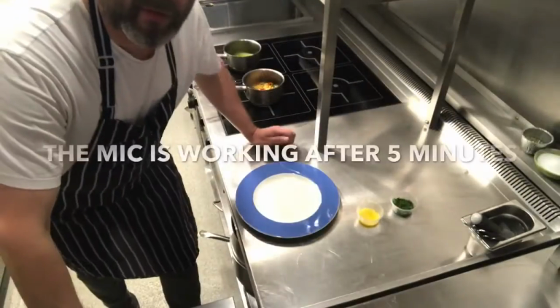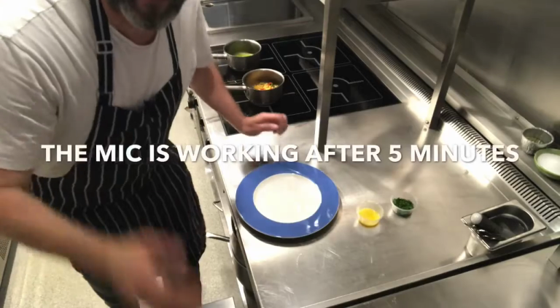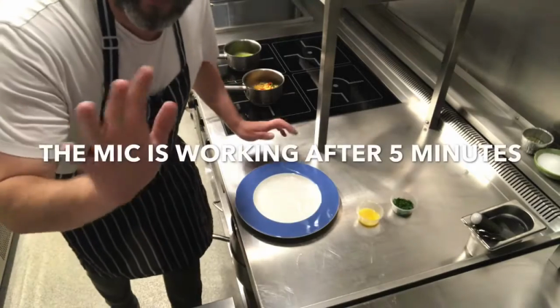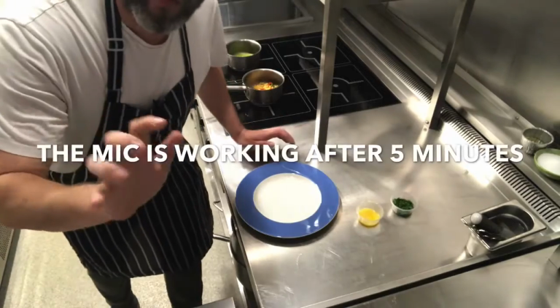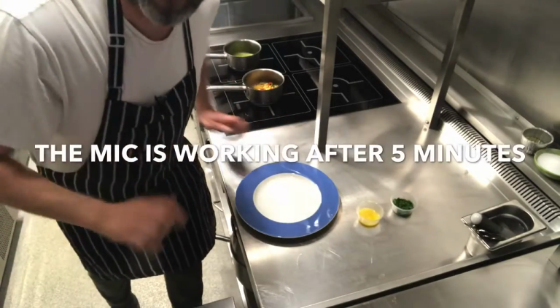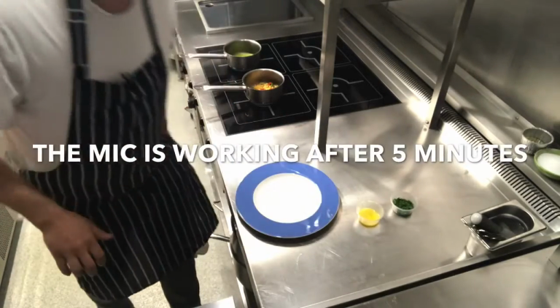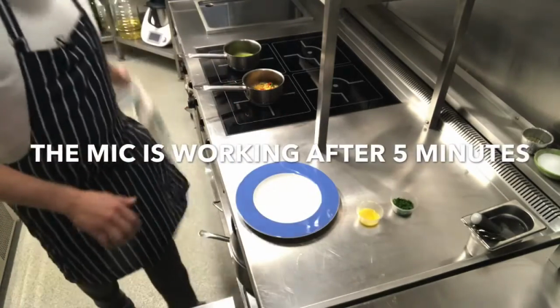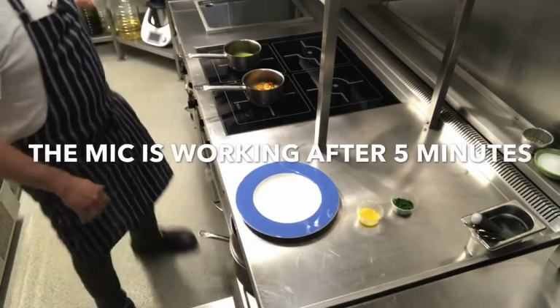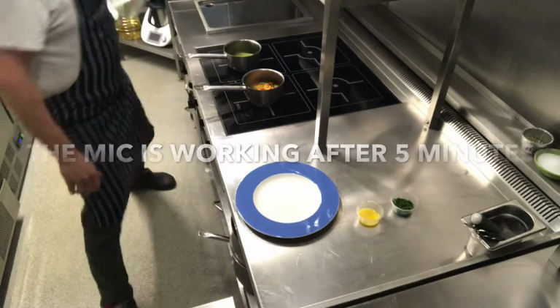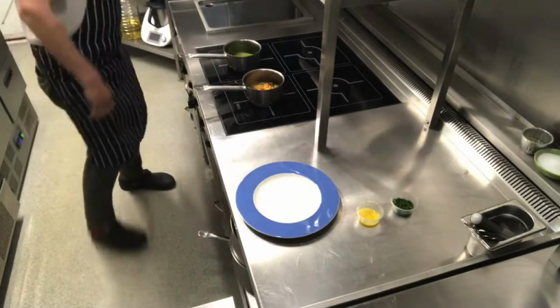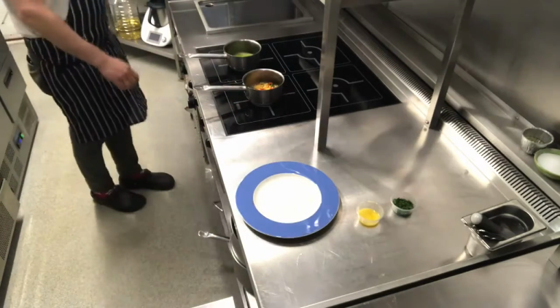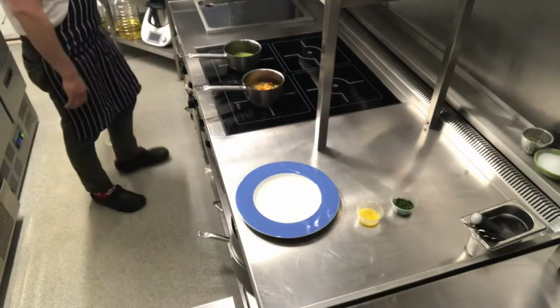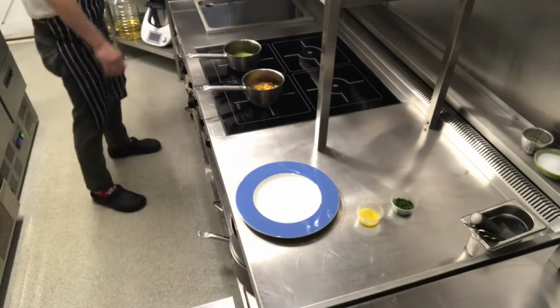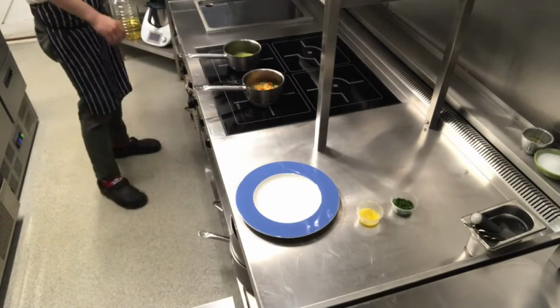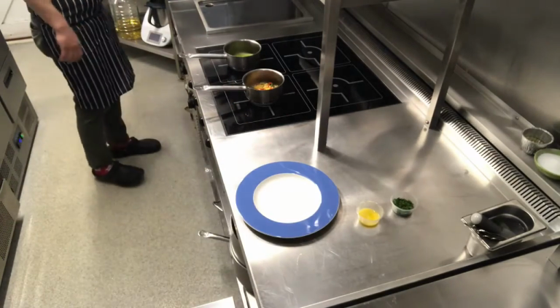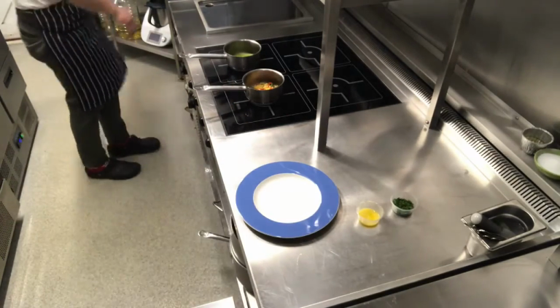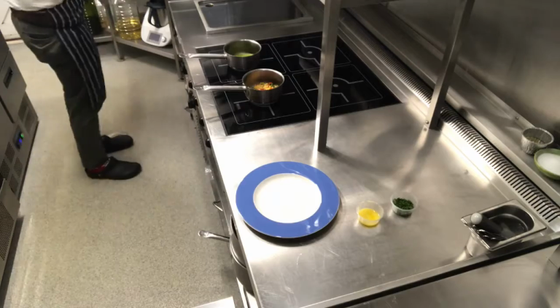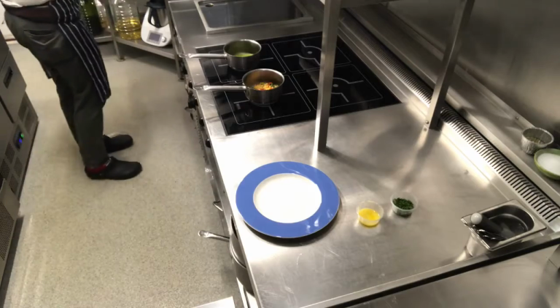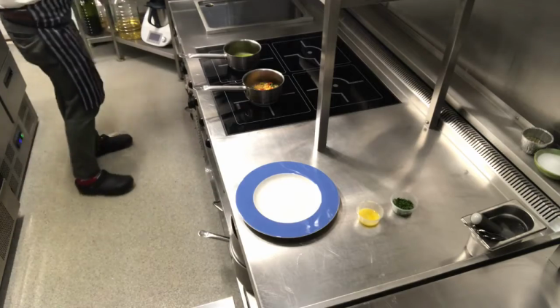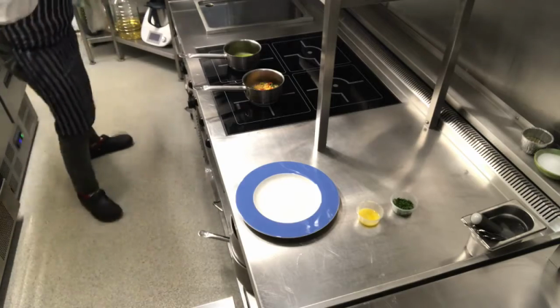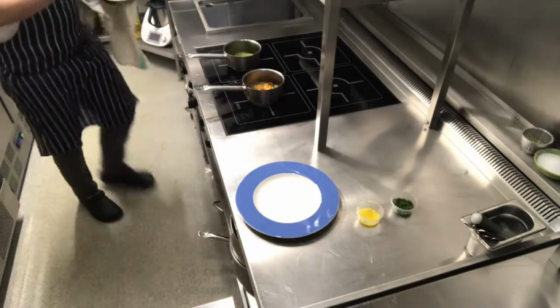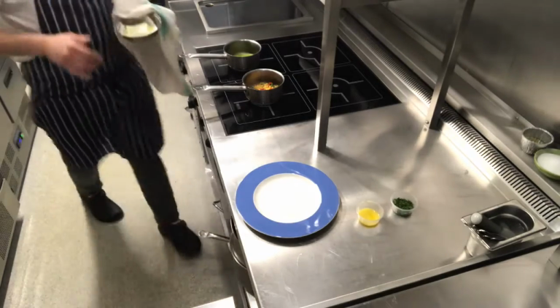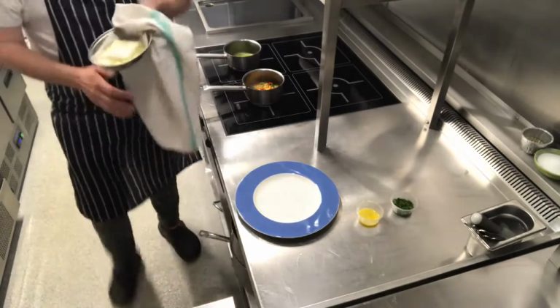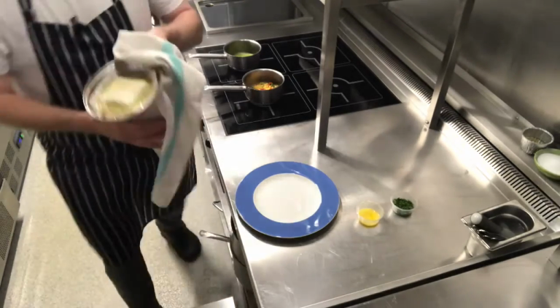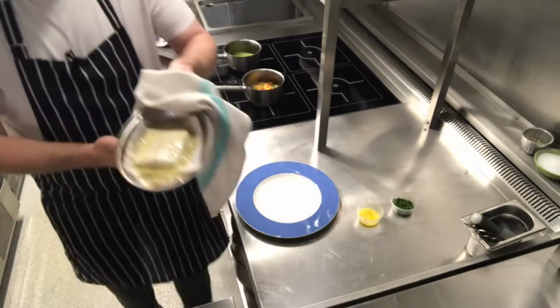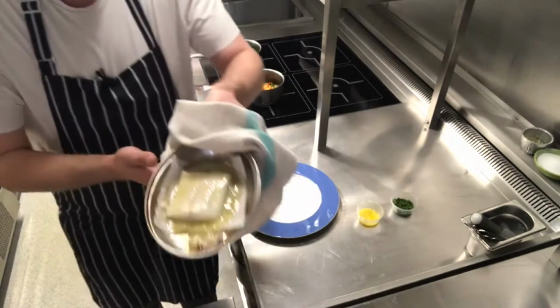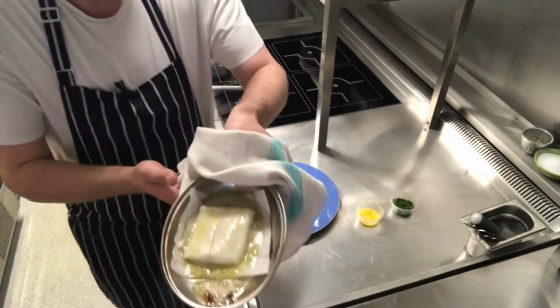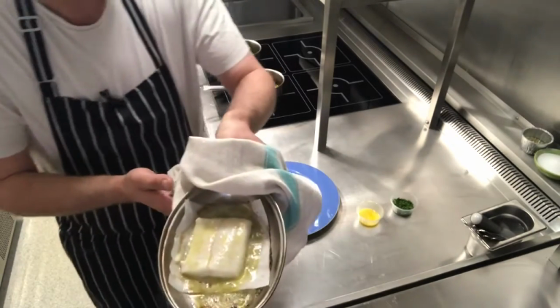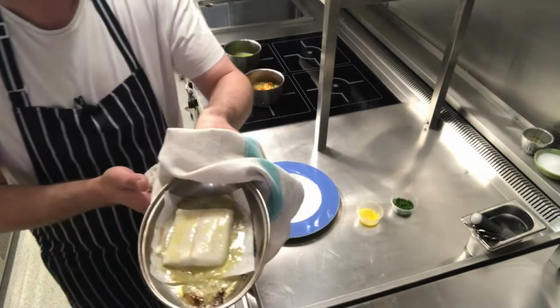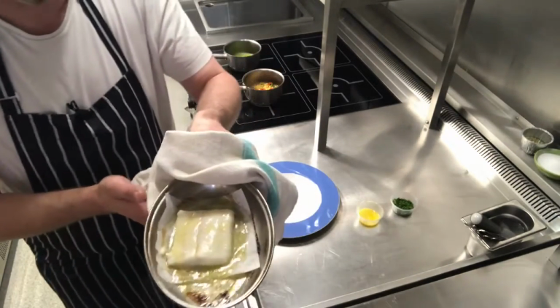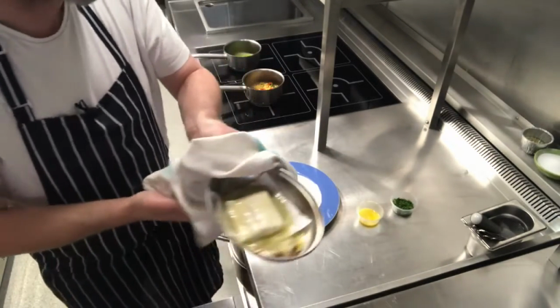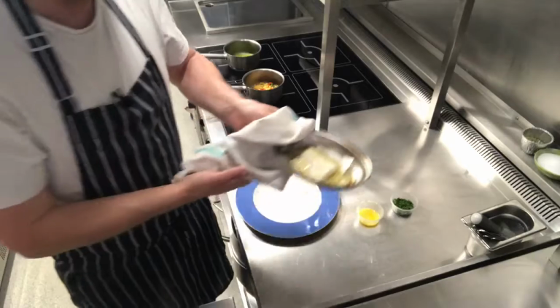Our five minutes is now up, so I'm going to take the fish out of the oven — there we go — and then we're just going to leave it to rest for a minute.